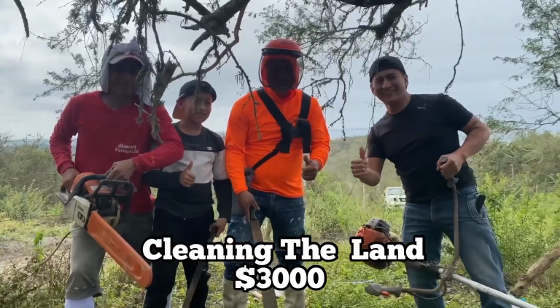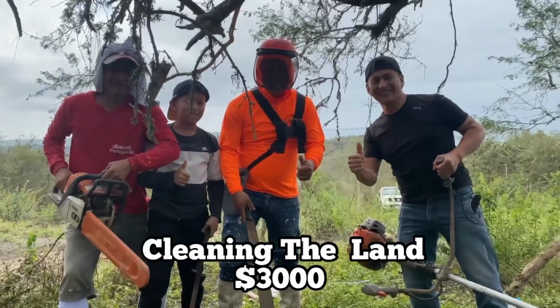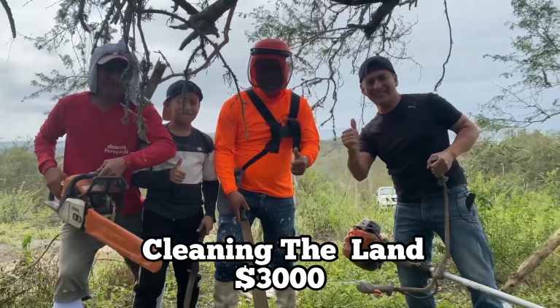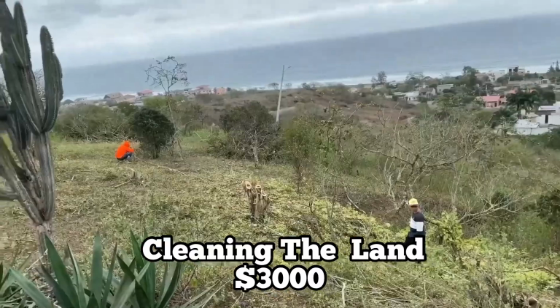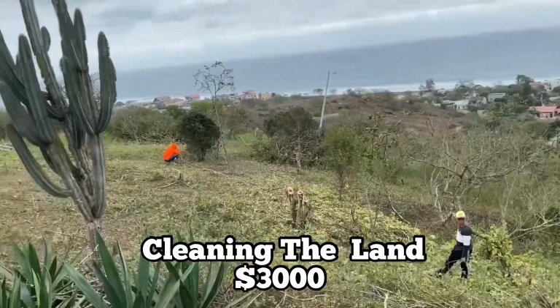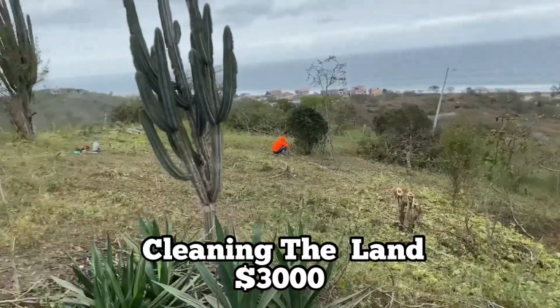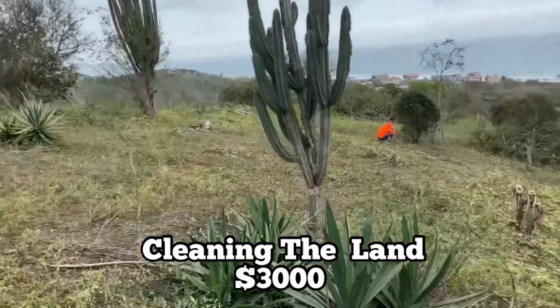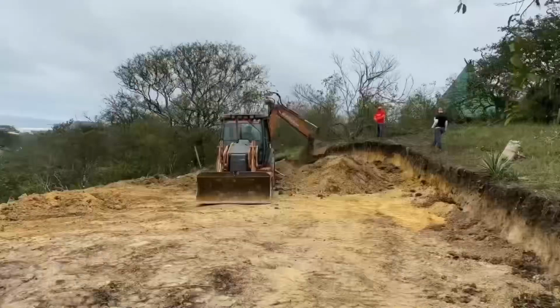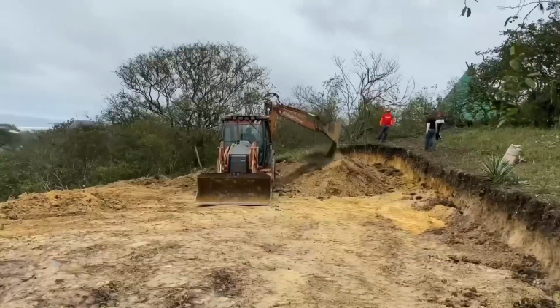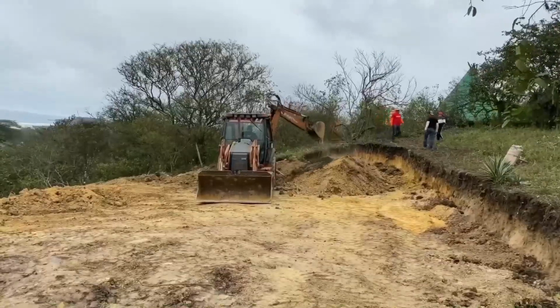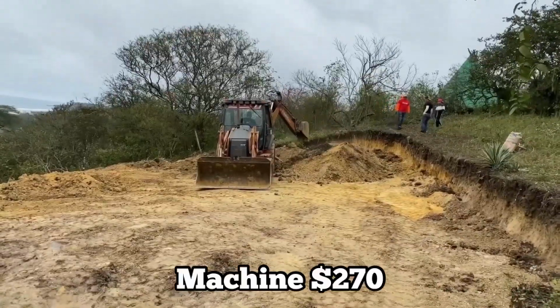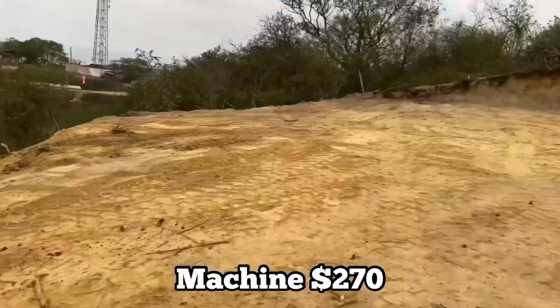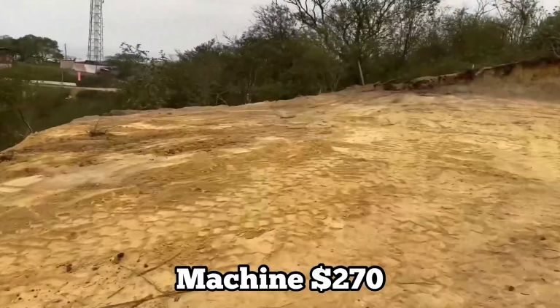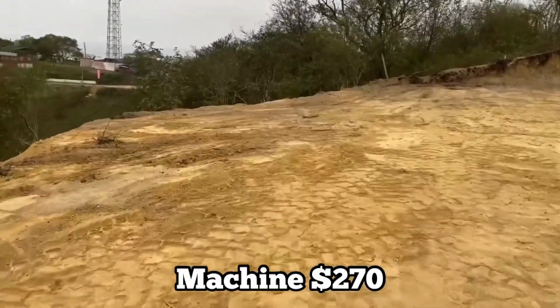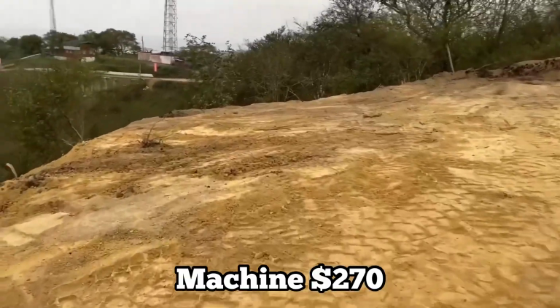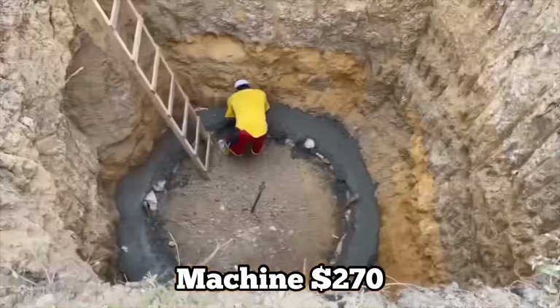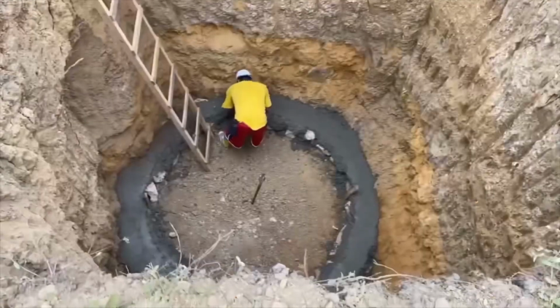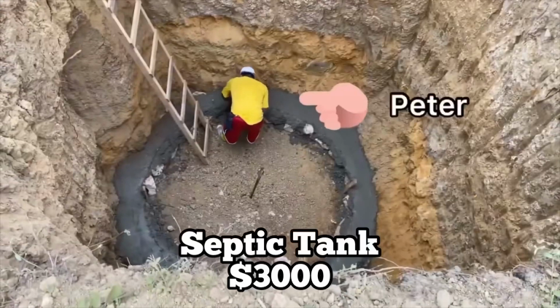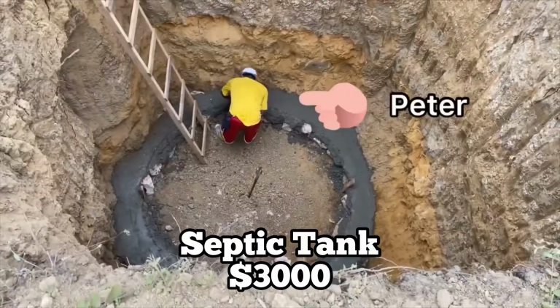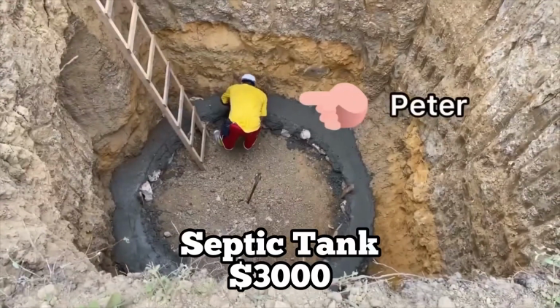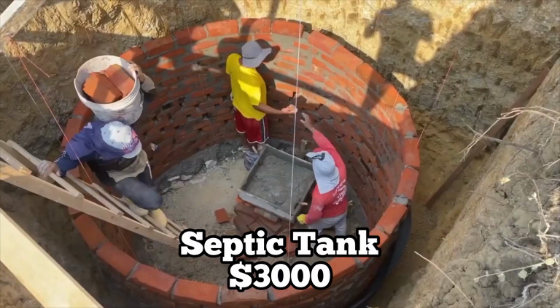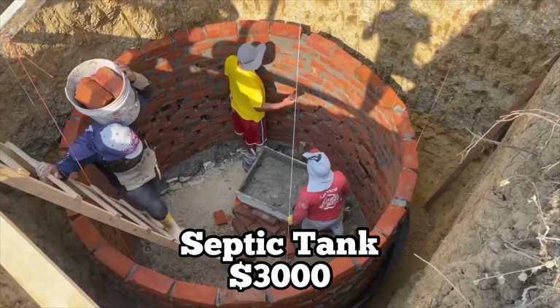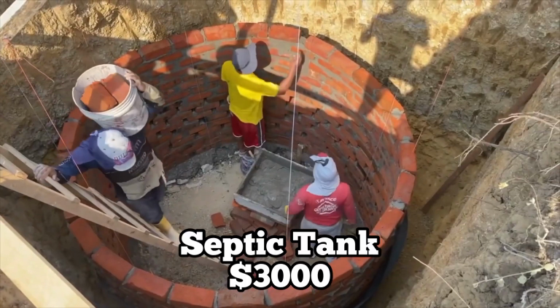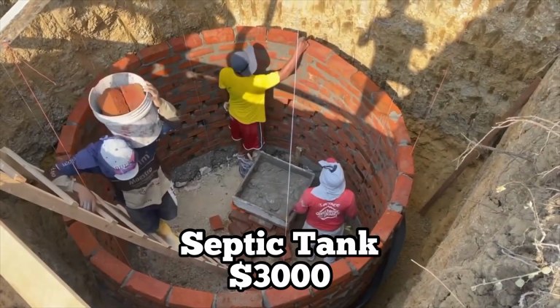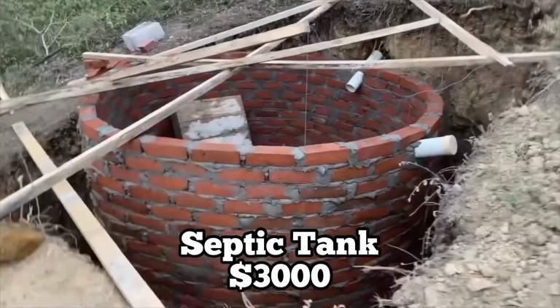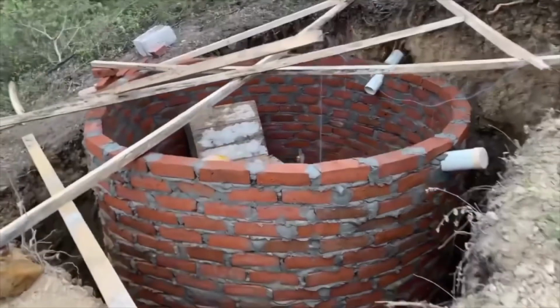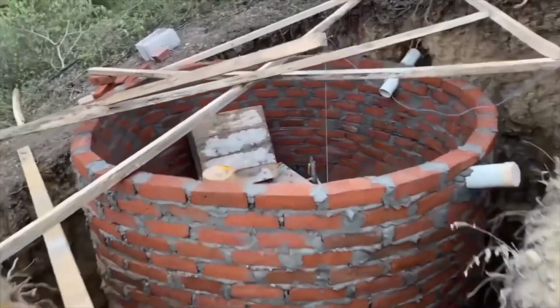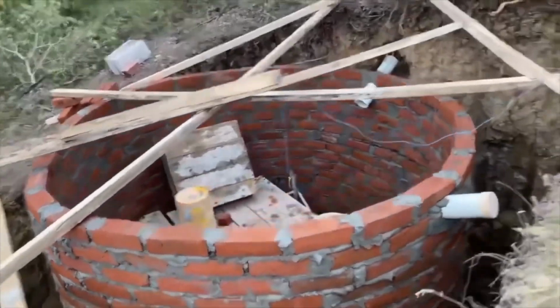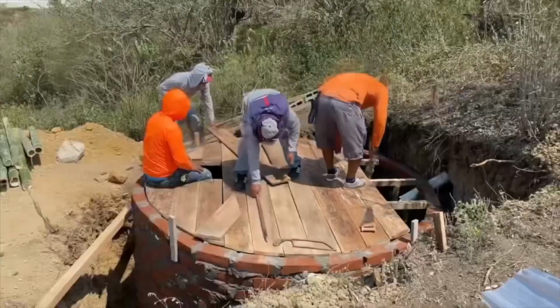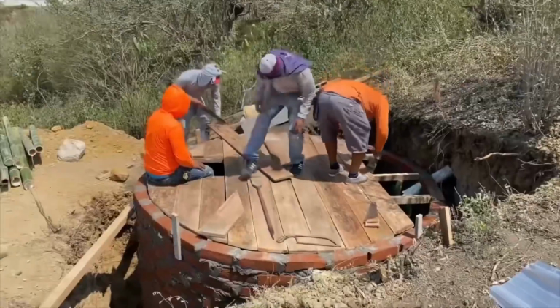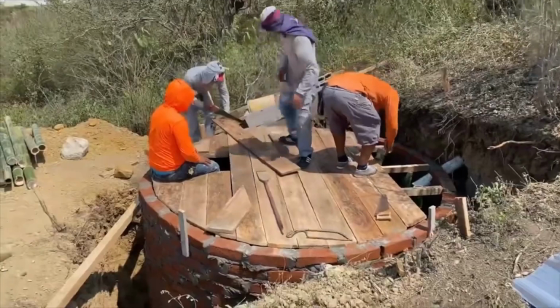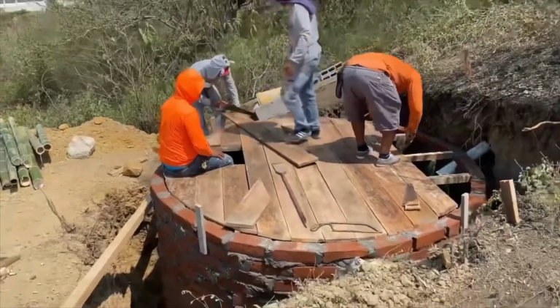The cleaning of the land cost $3,000. A machine costs roughly around $270 a day. The septic tank cost $3,000 — we made it out of brick and did it in a circular design.